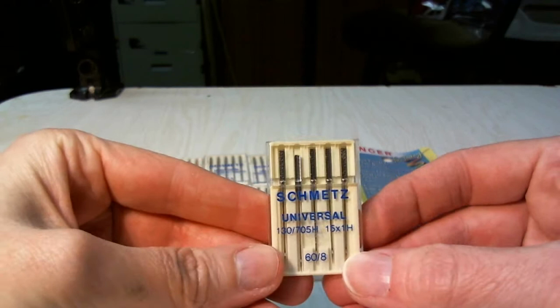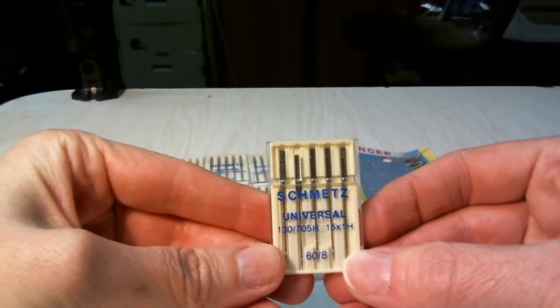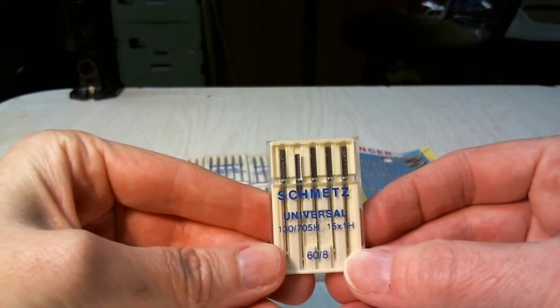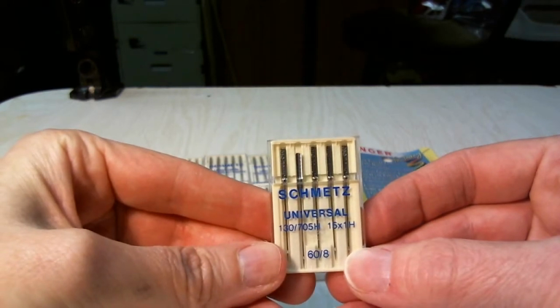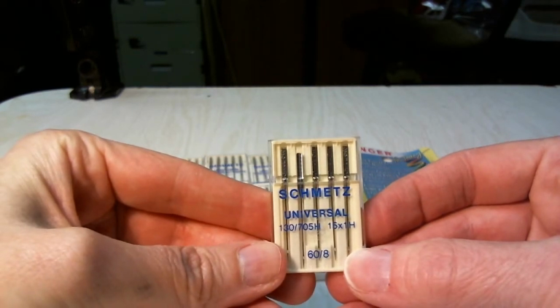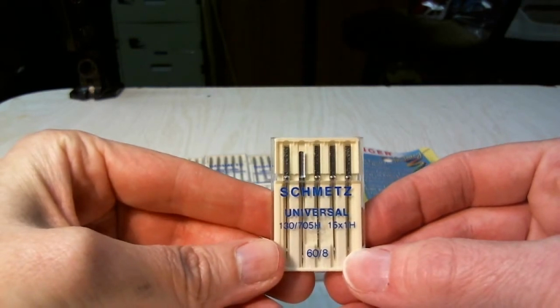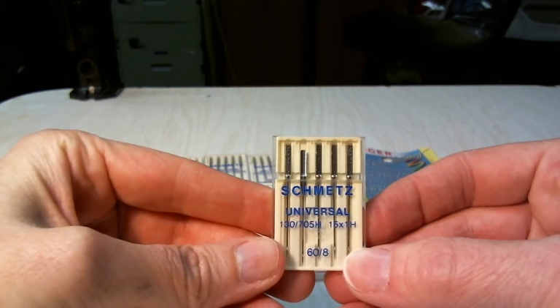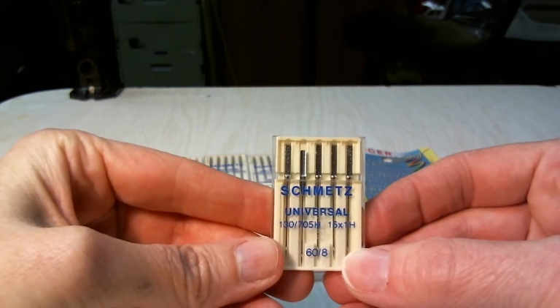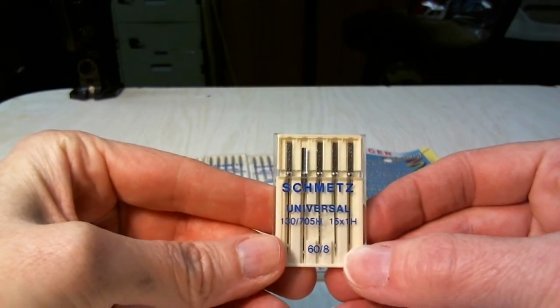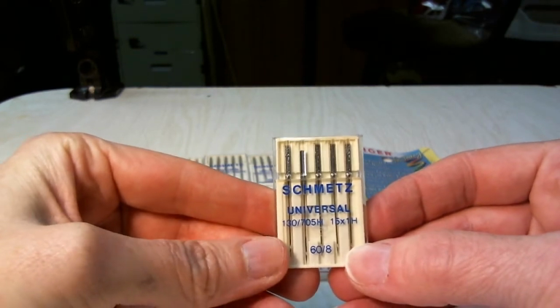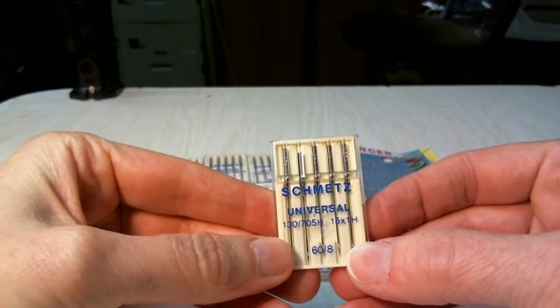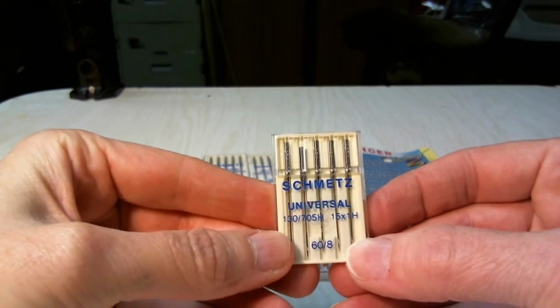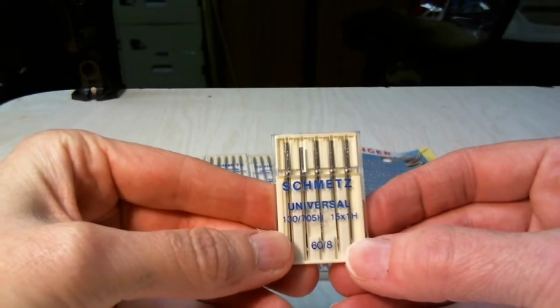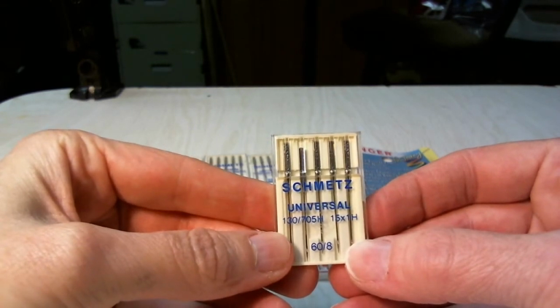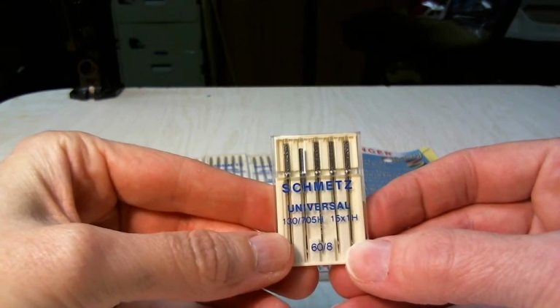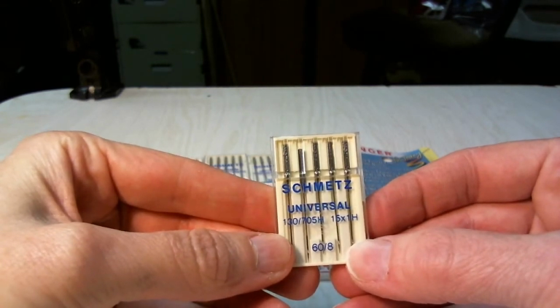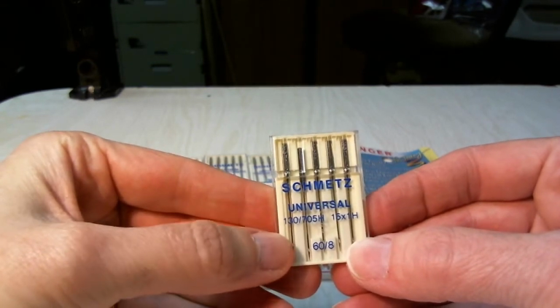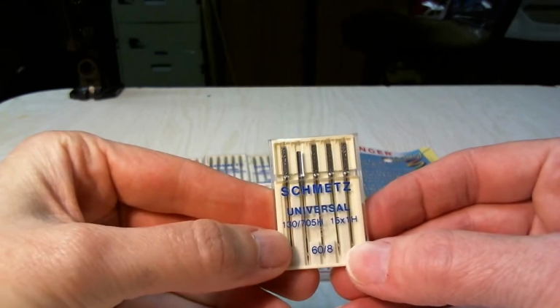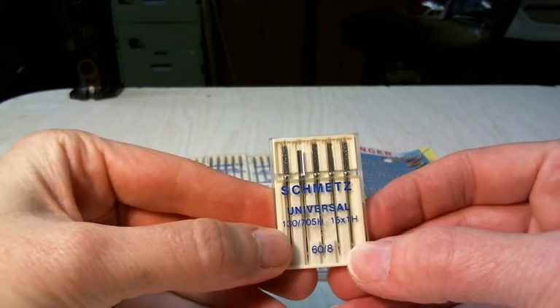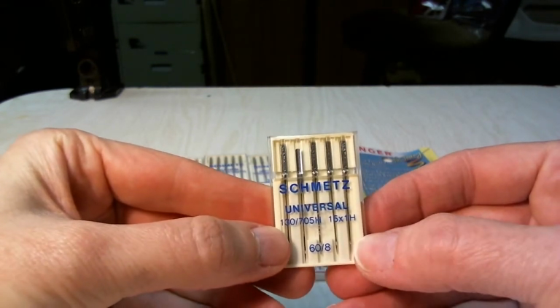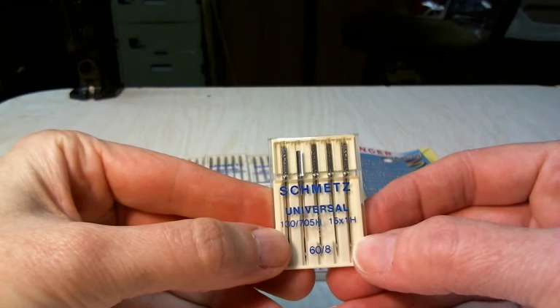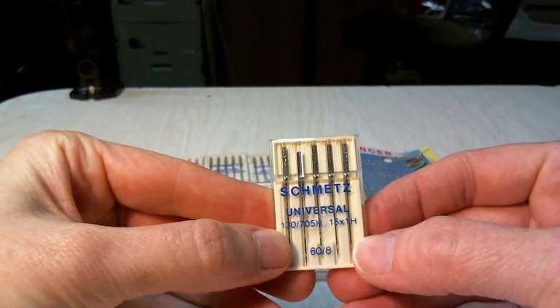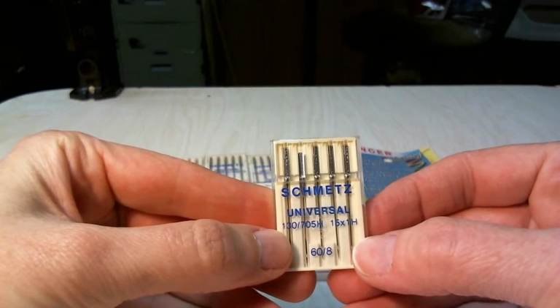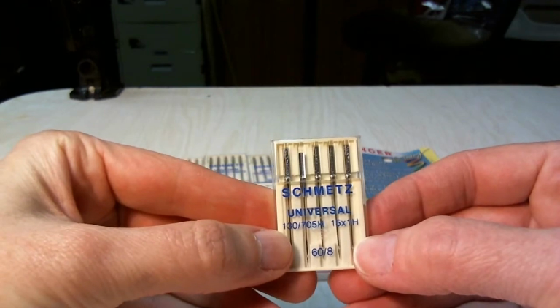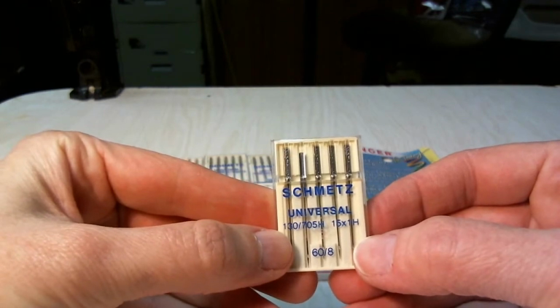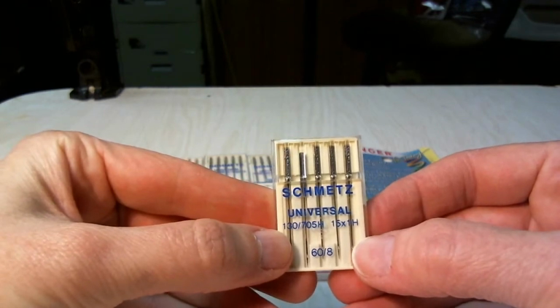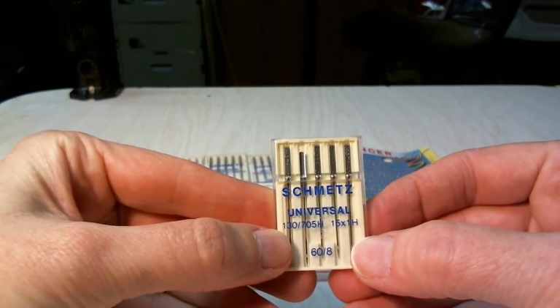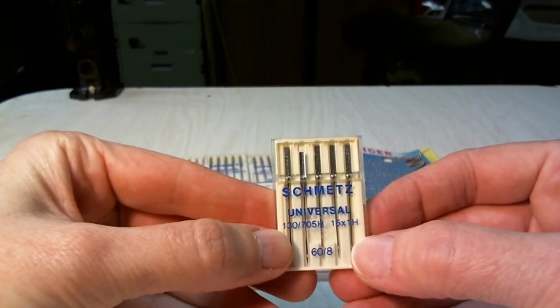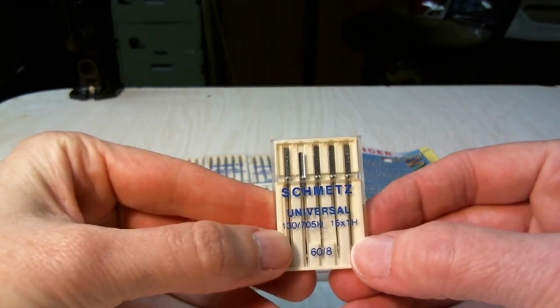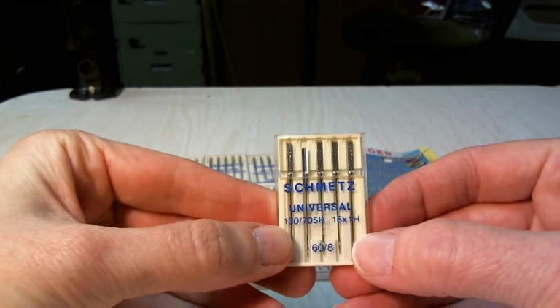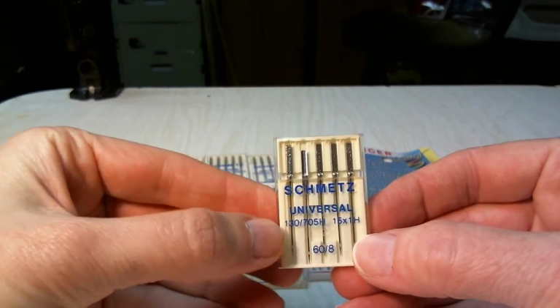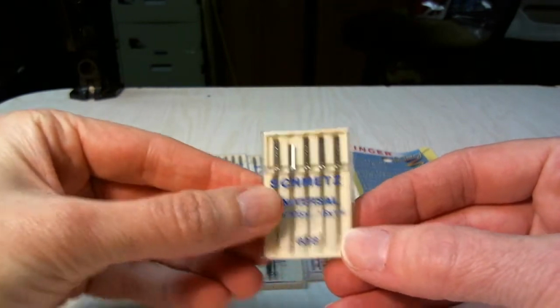Now these are a general use sewing machine needle. These are universal. They can be used on pretty much any general fabric without needing any special requirements.